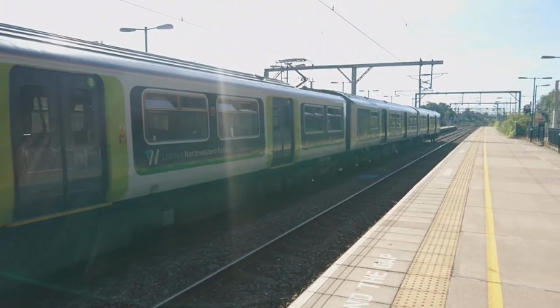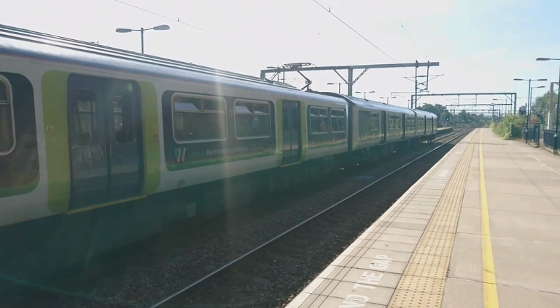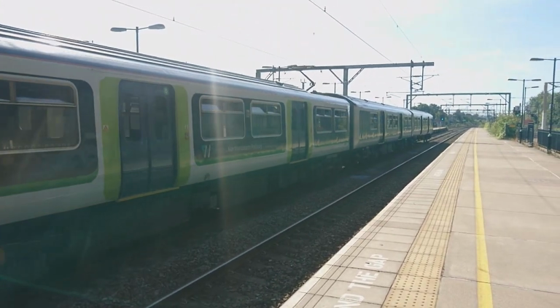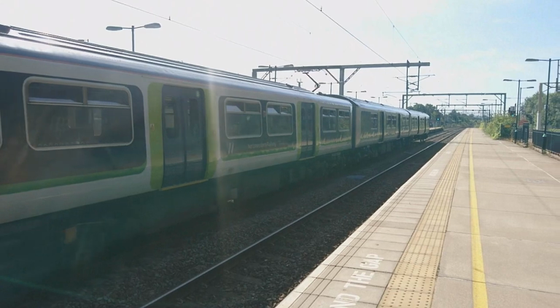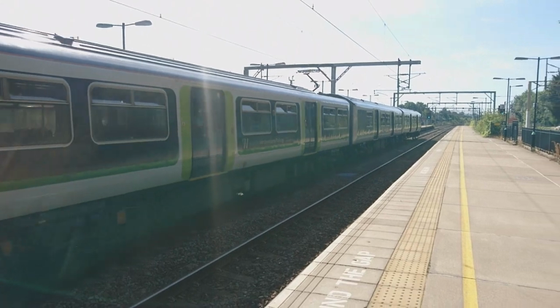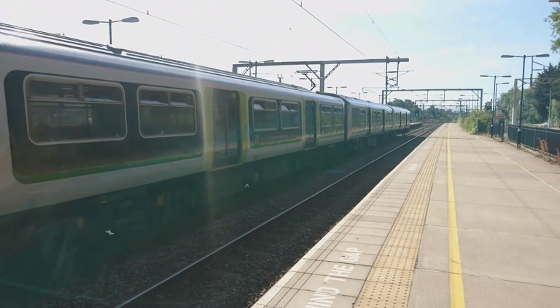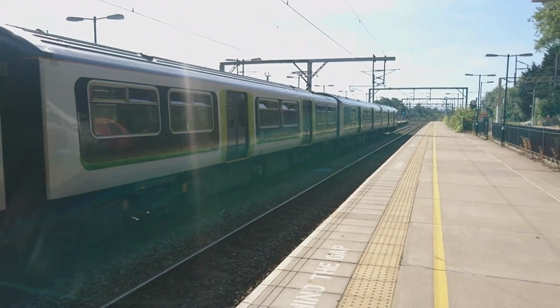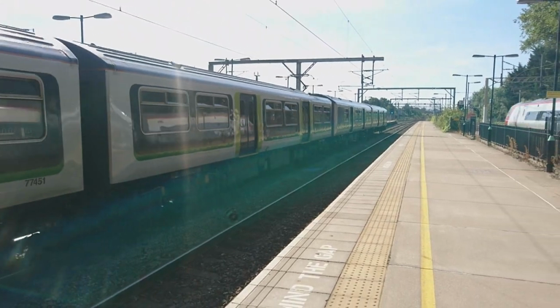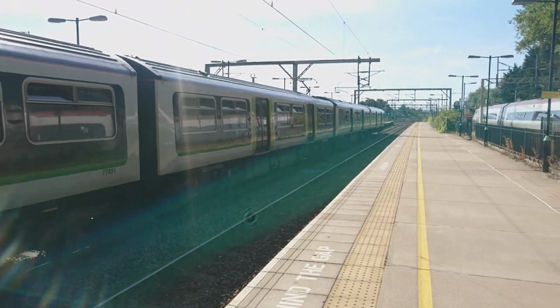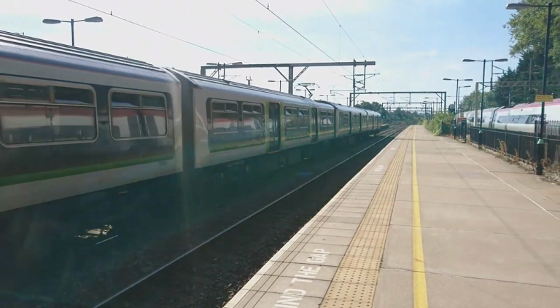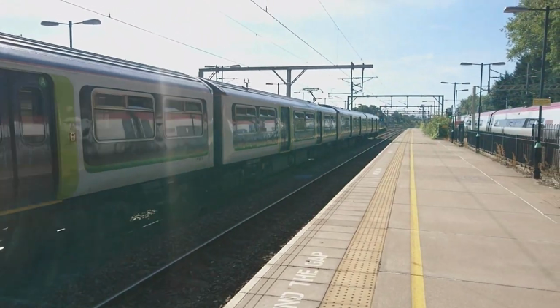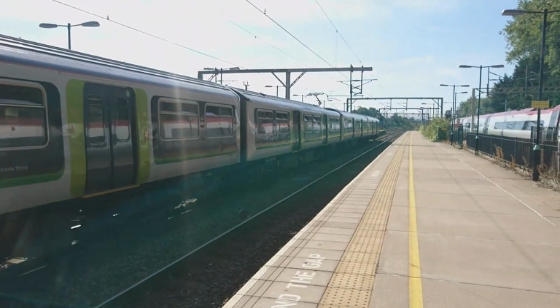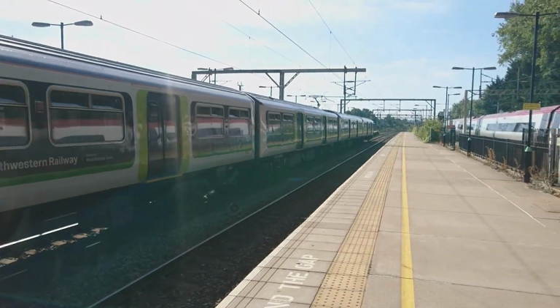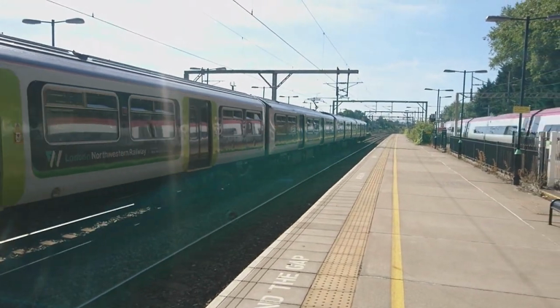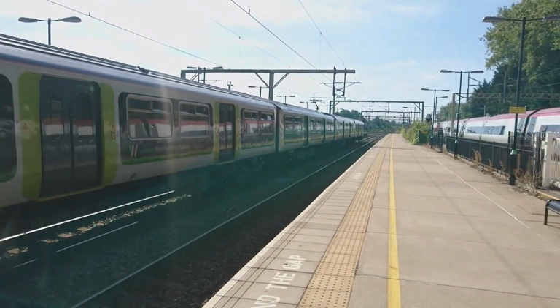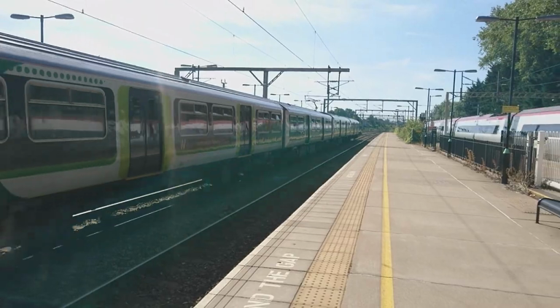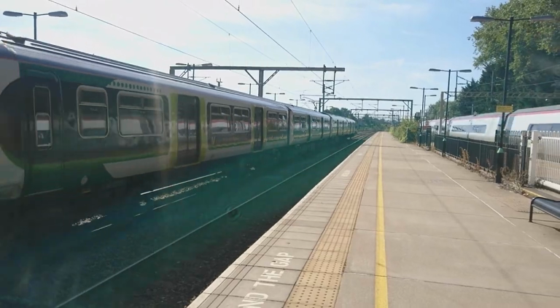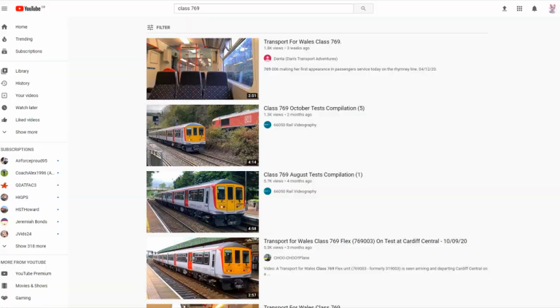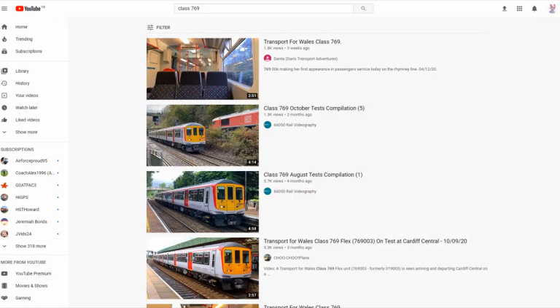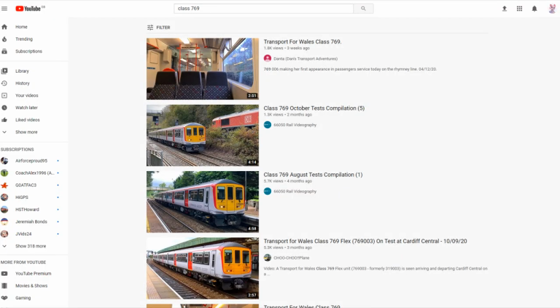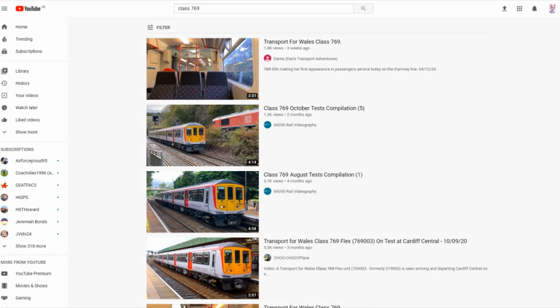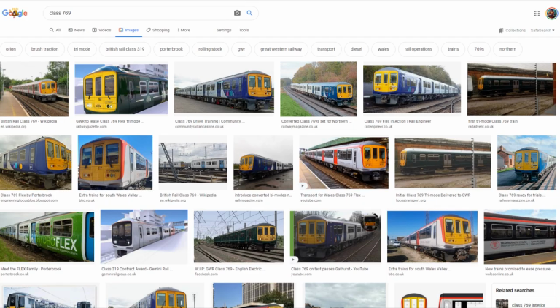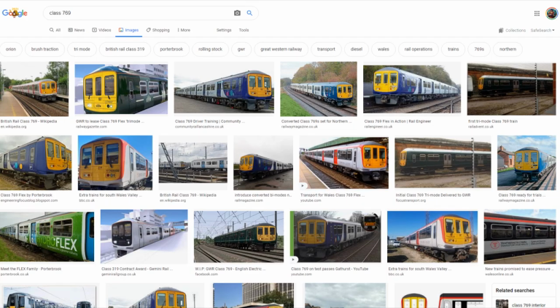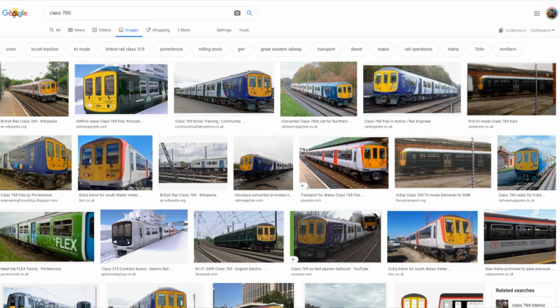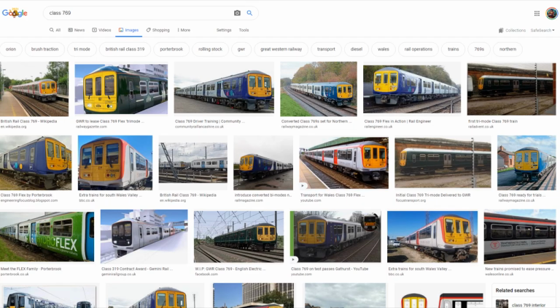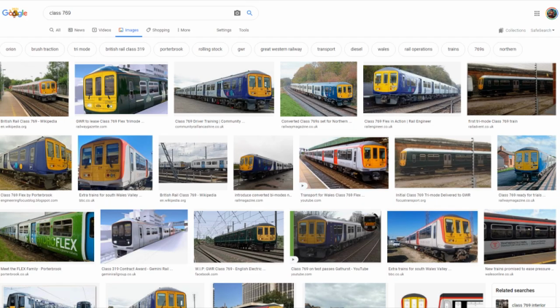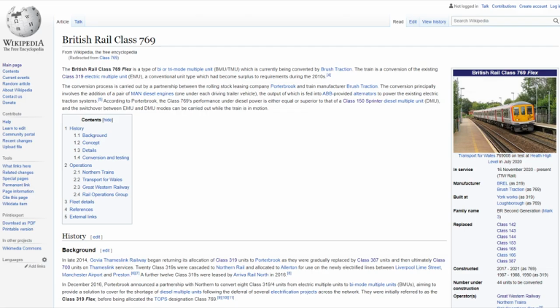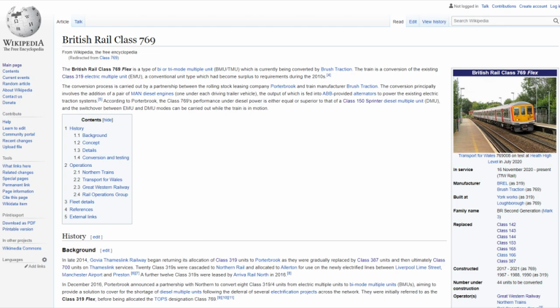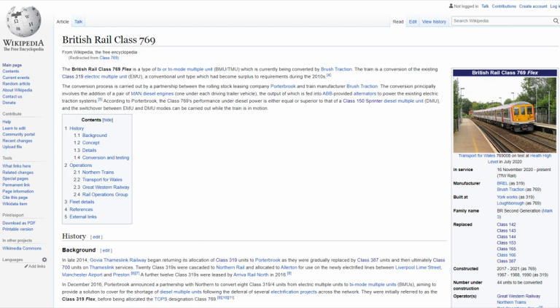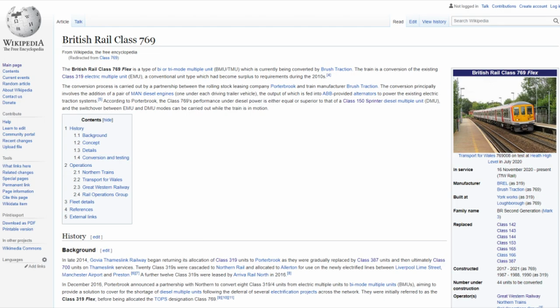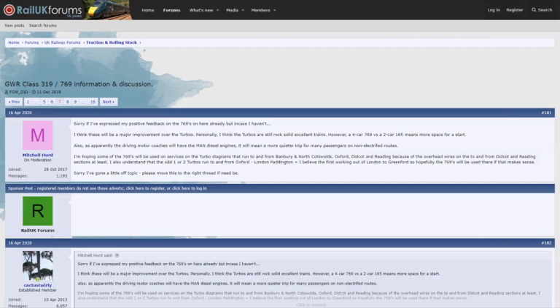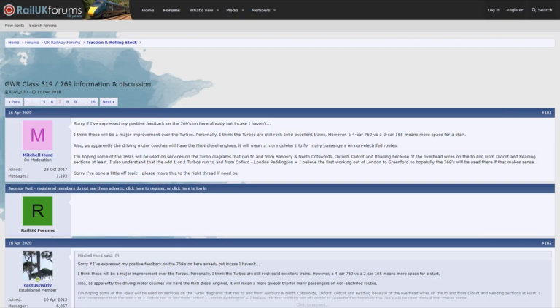All pieces of evidence showing that the Class 769 is in service, or at the very least exists — regardless of it being videos from YouTube, photographs from Twitter and Google Images, Wikipedia articles, or rail forums —